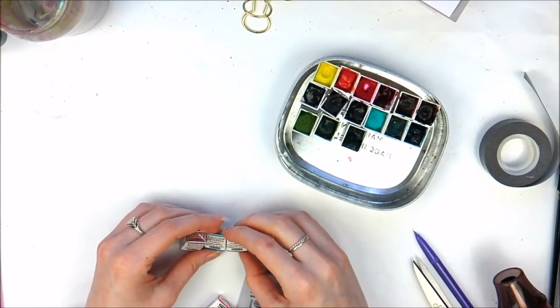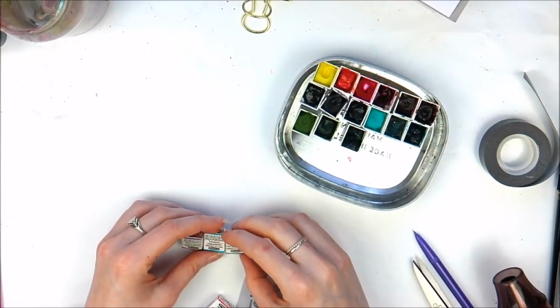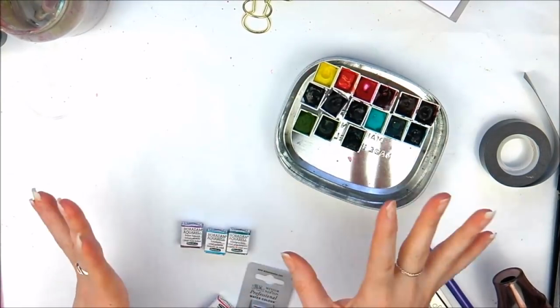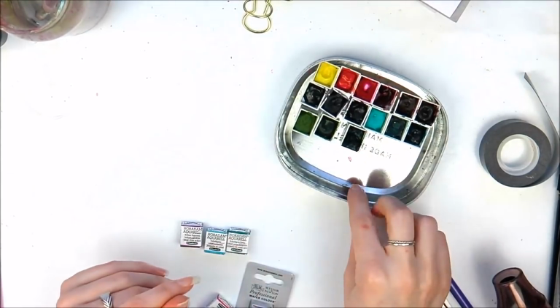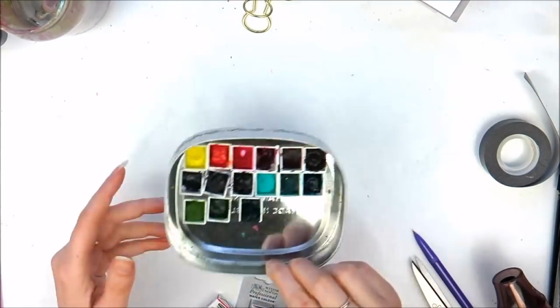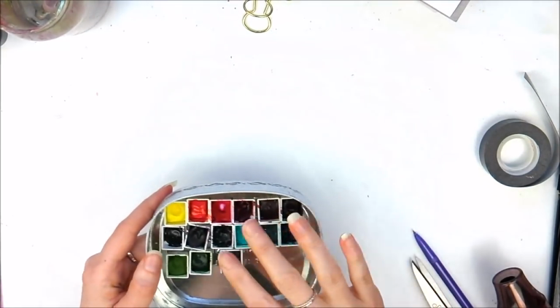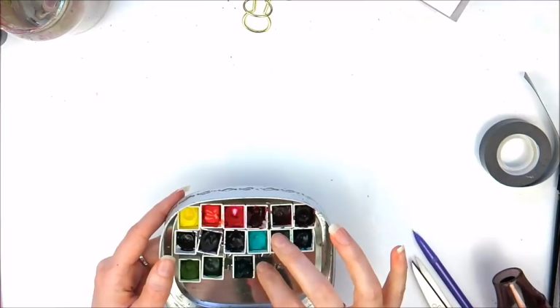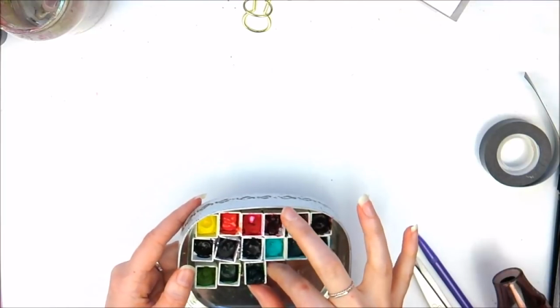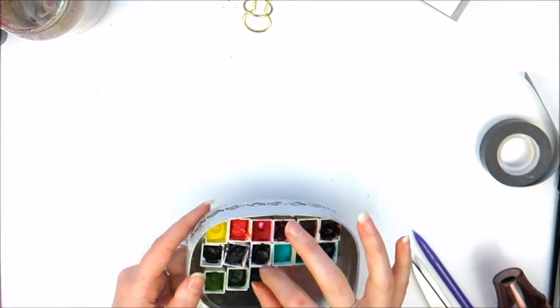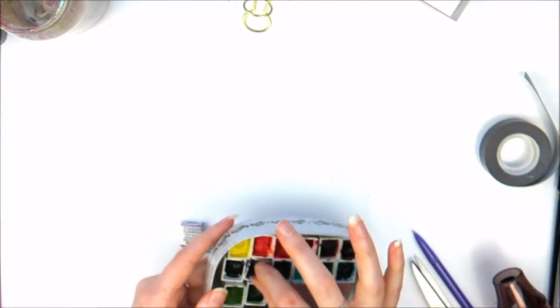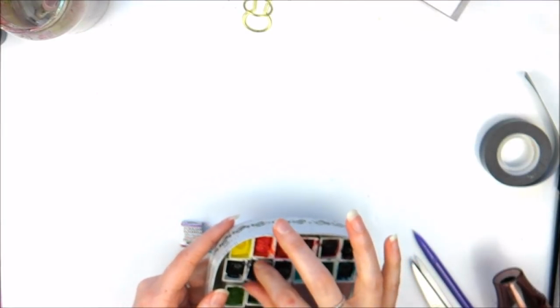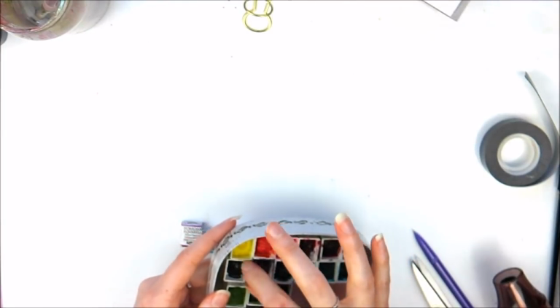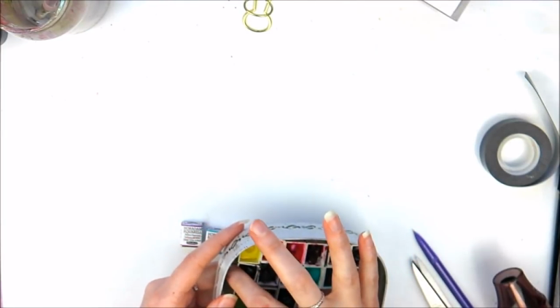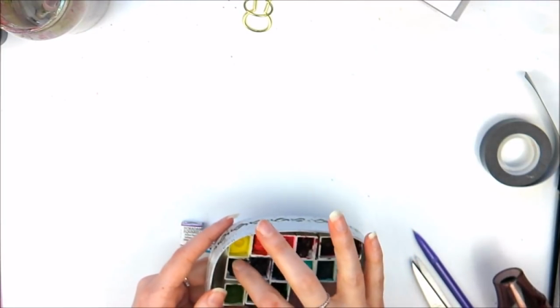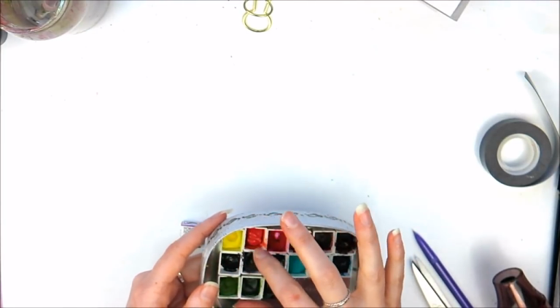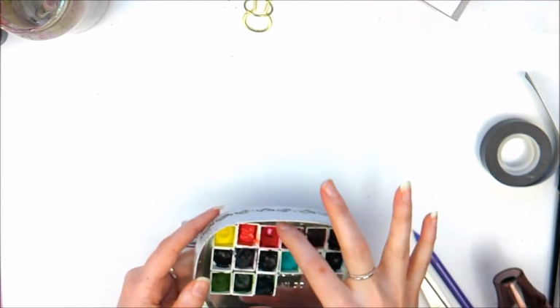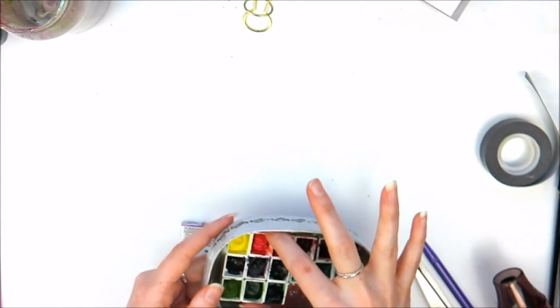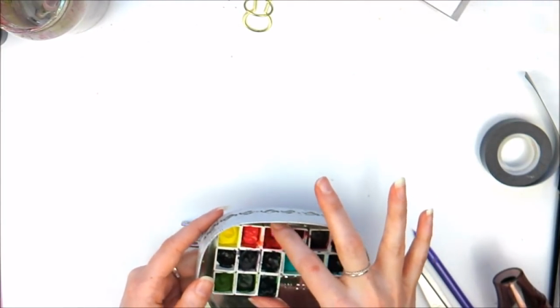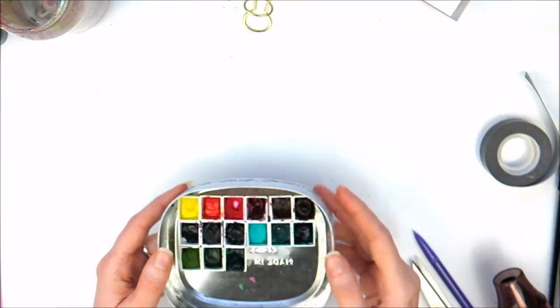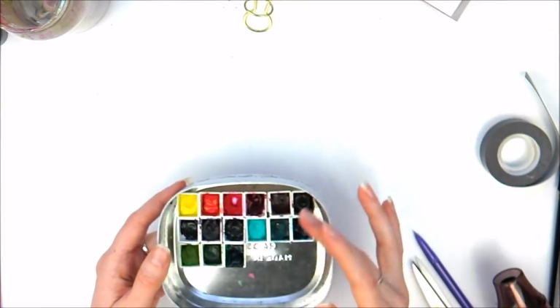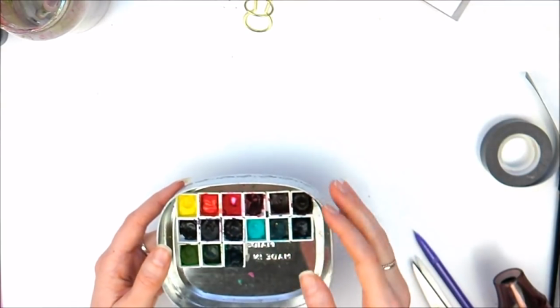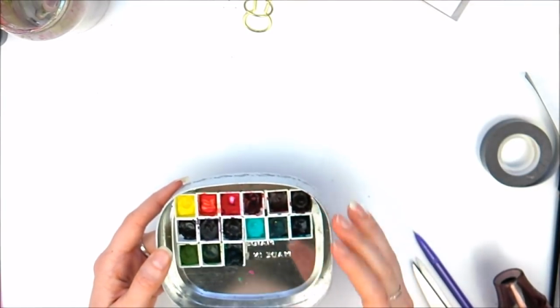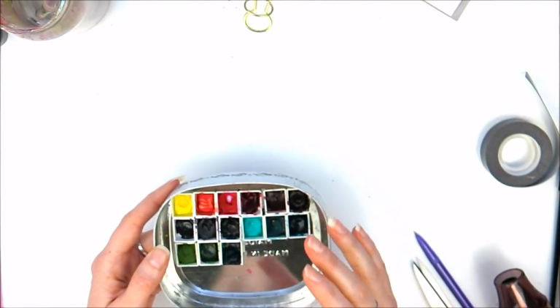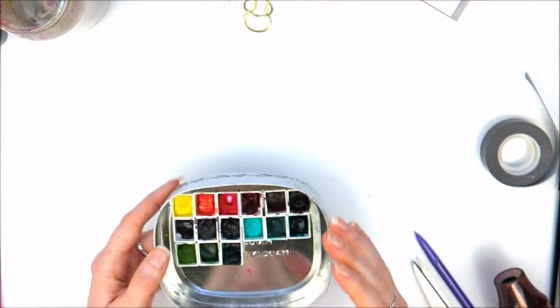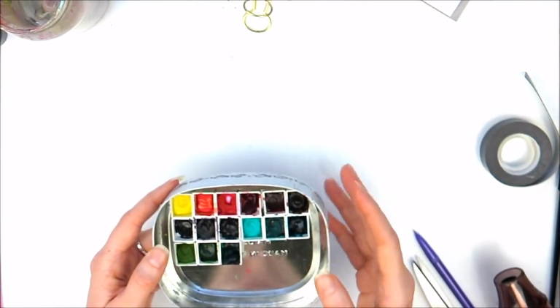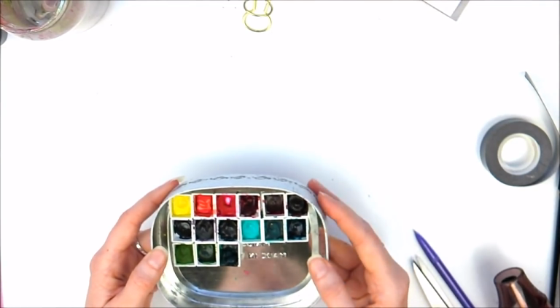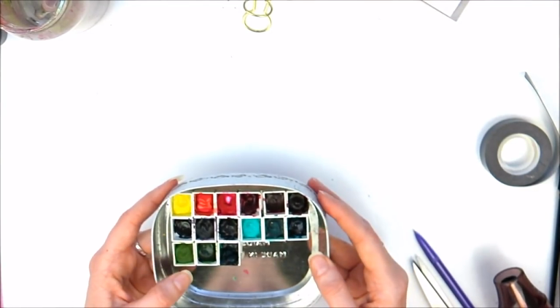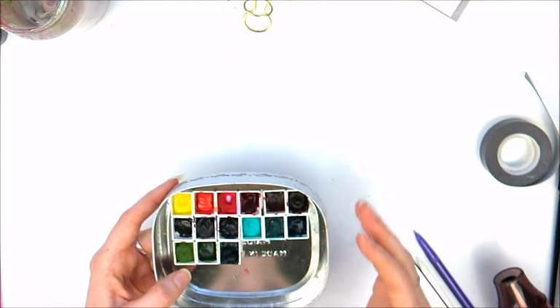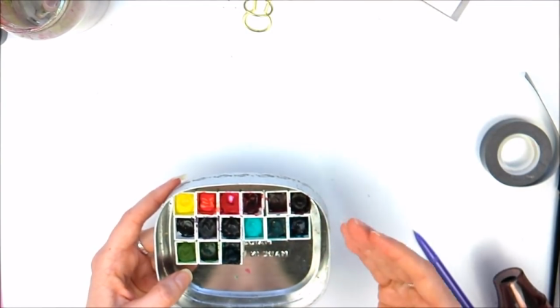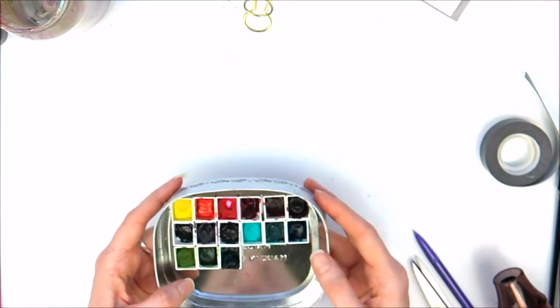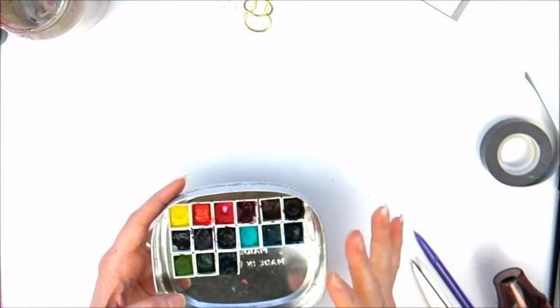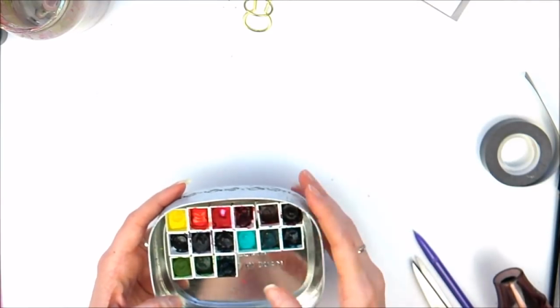I've always been a huge fan of Daniel Smith. I've bought tubes every now and then to build up my collection — it's a small collection. But Daniel Smith's colours are extremely rich, I find, which is why I love them. They're my favourite watercolours.